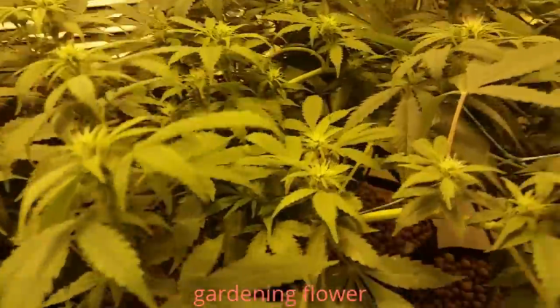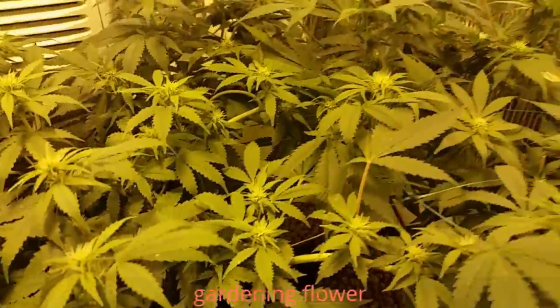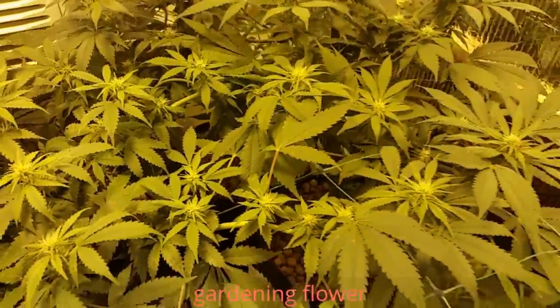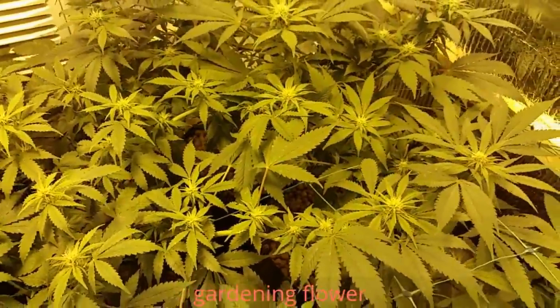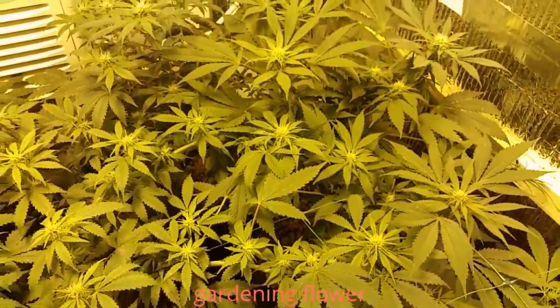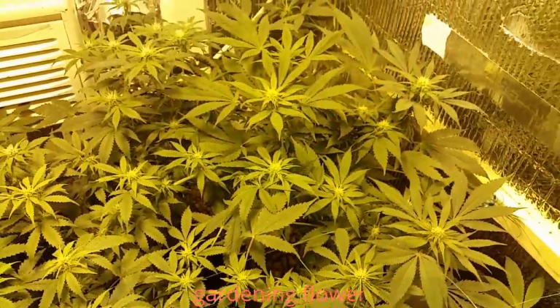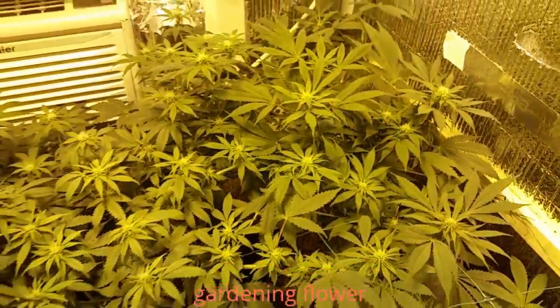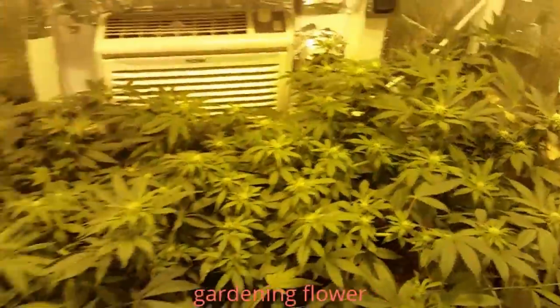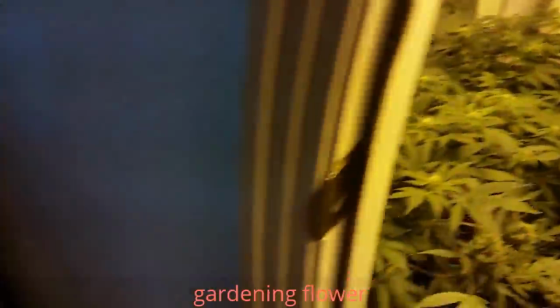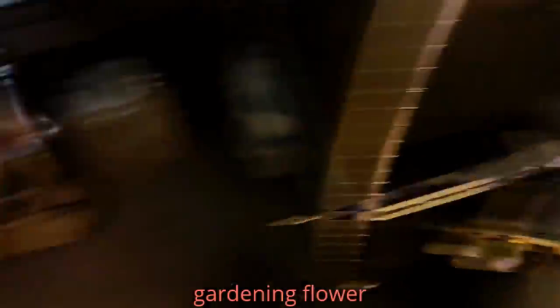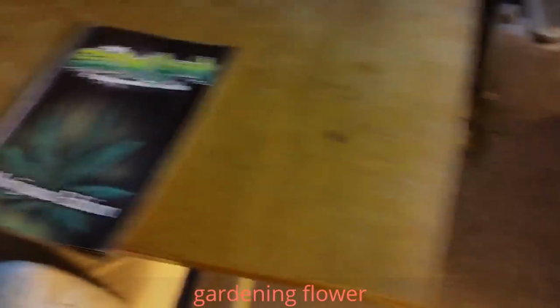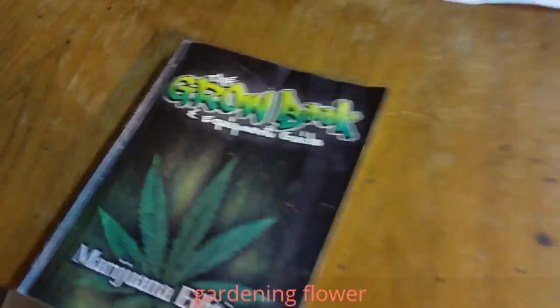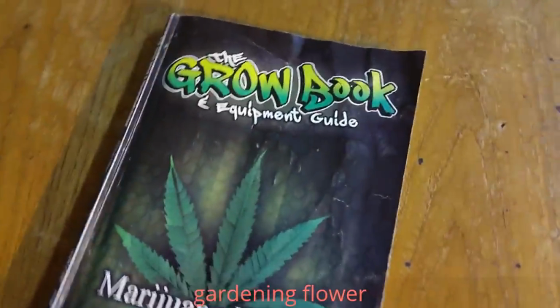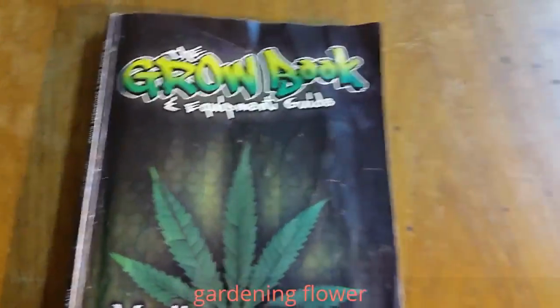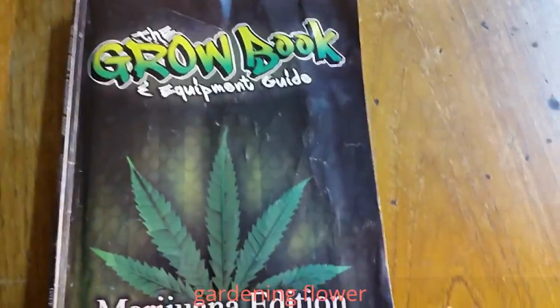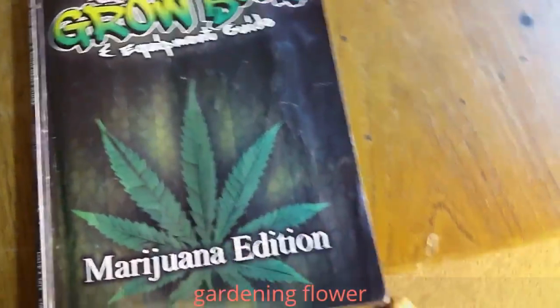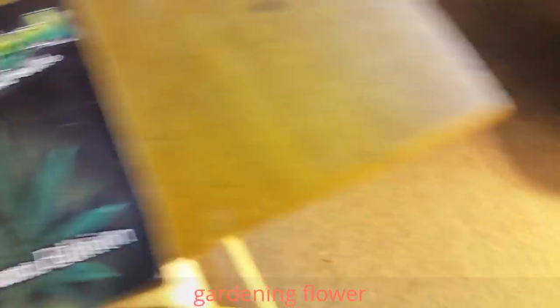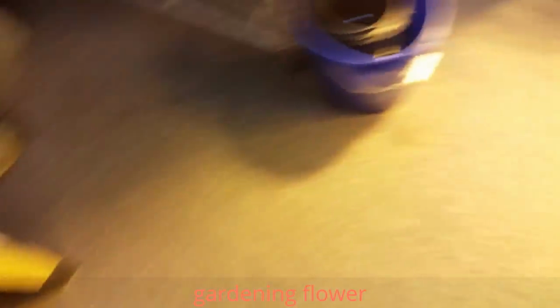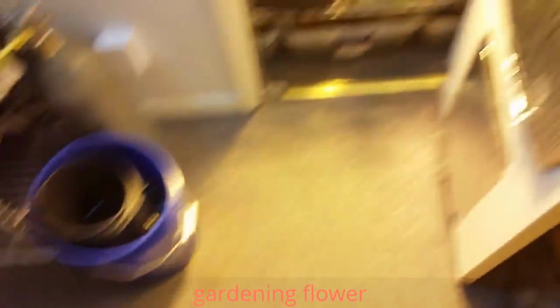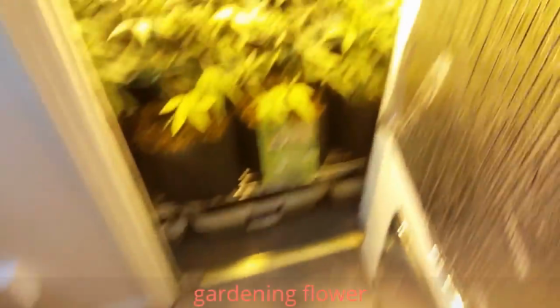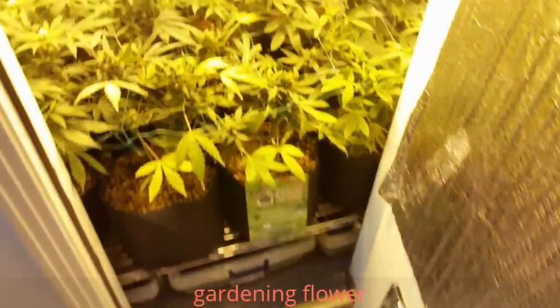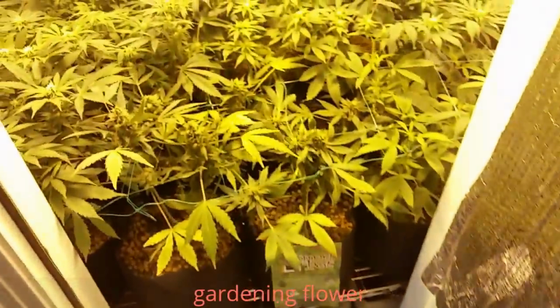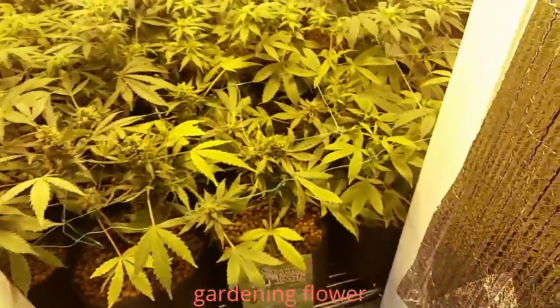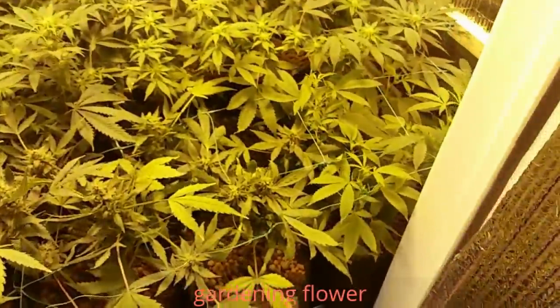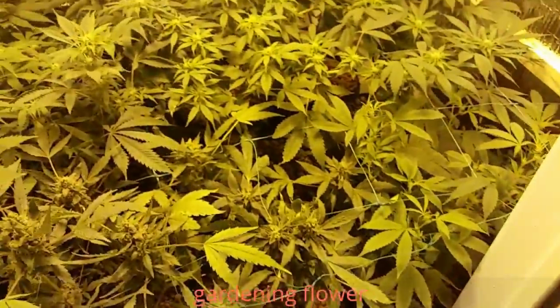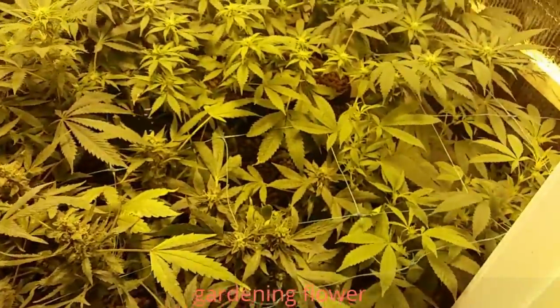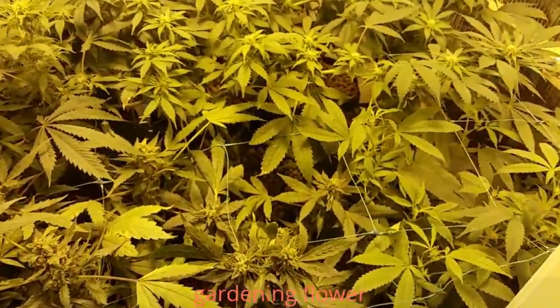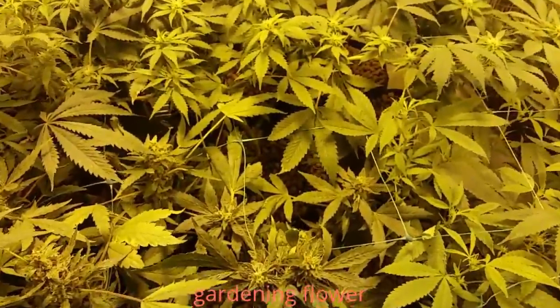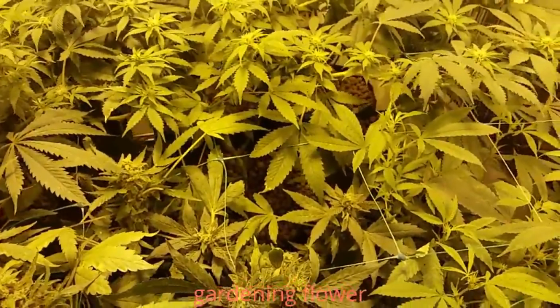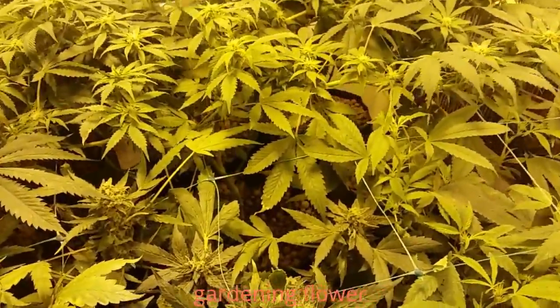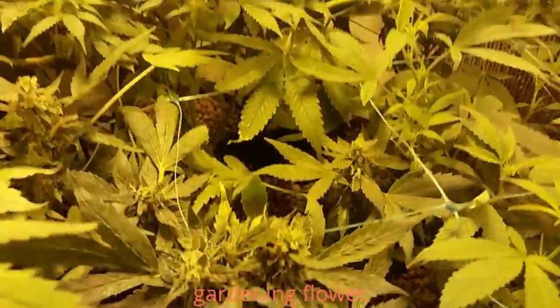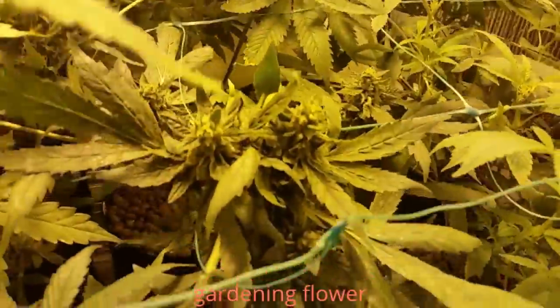I think I learned the secret in the grow book and equipment guide. I learned about silica and I learned about calcium for roots and I learned about nitrogen for growth.